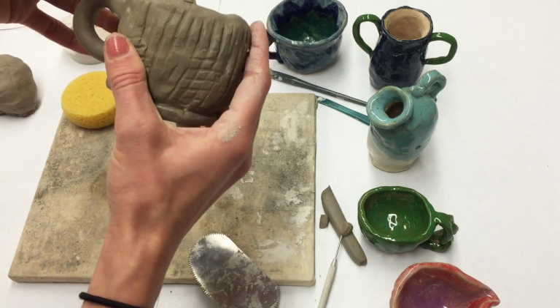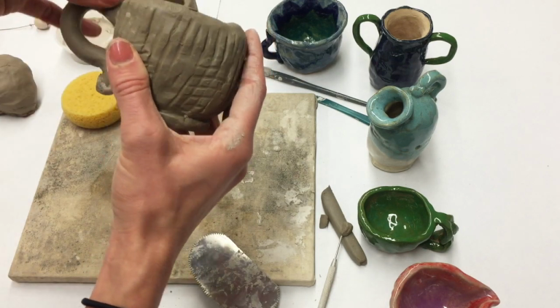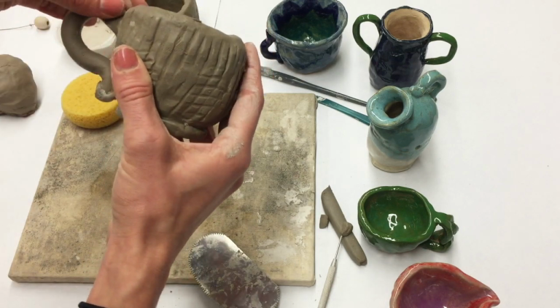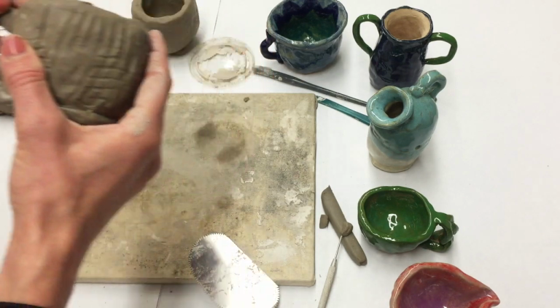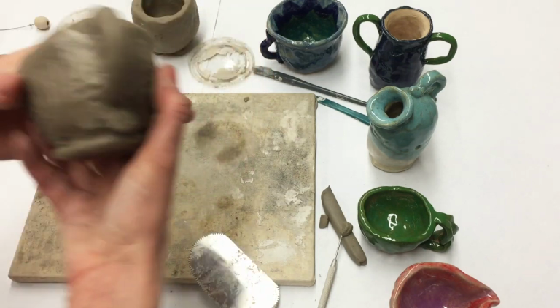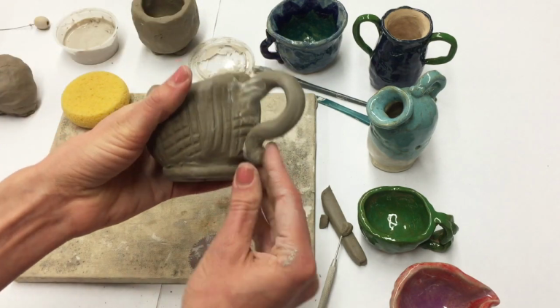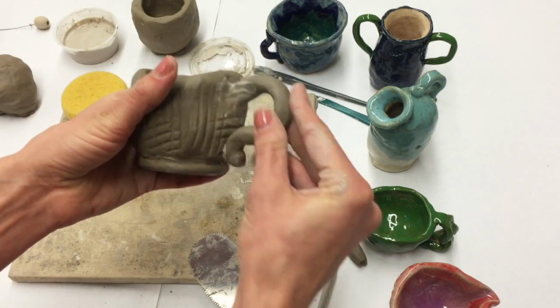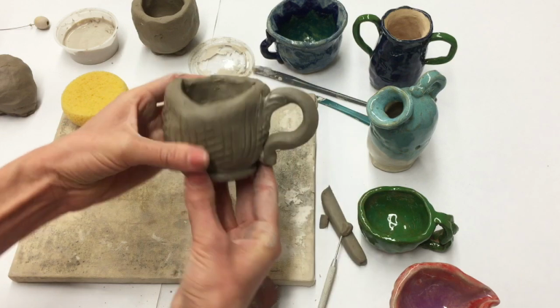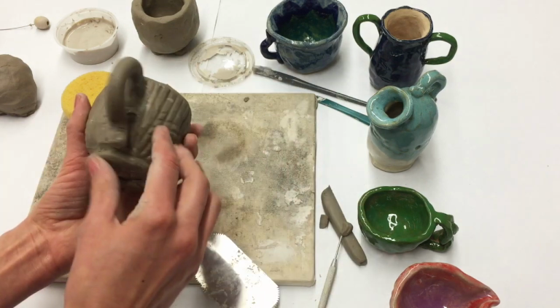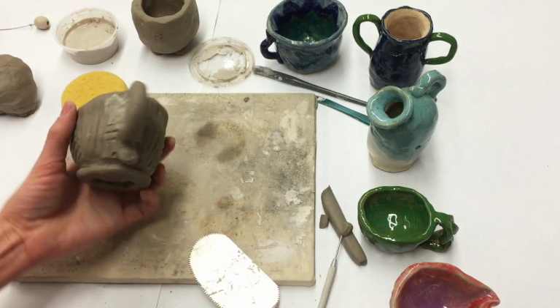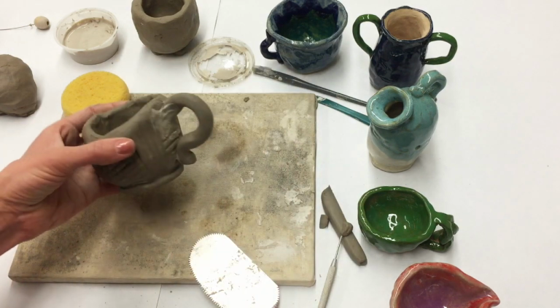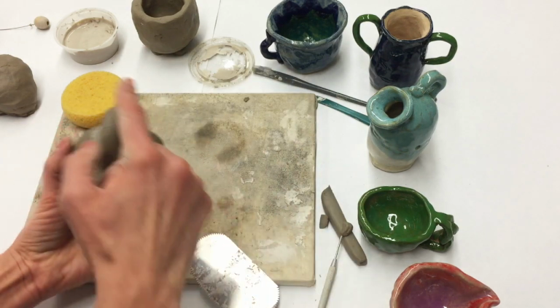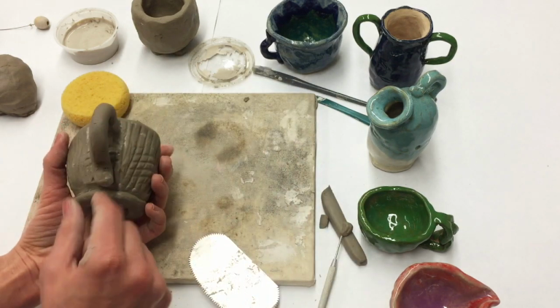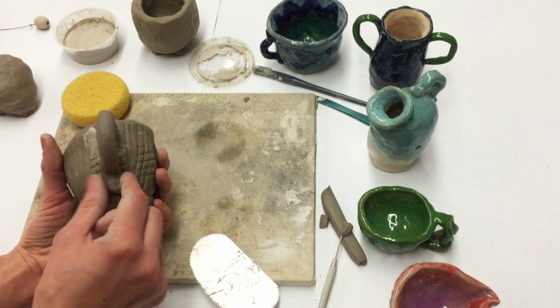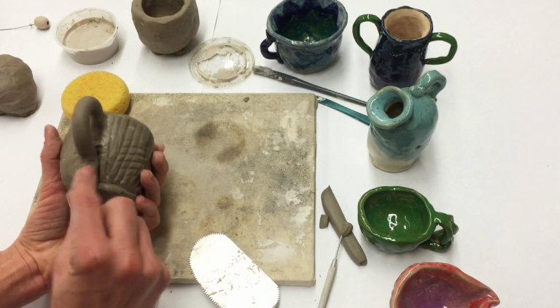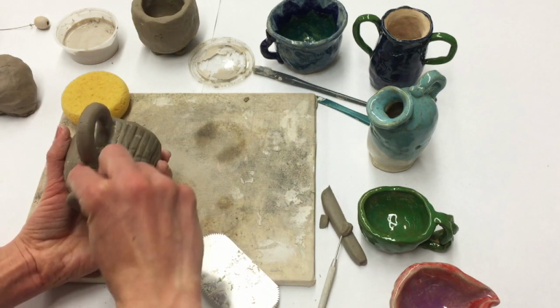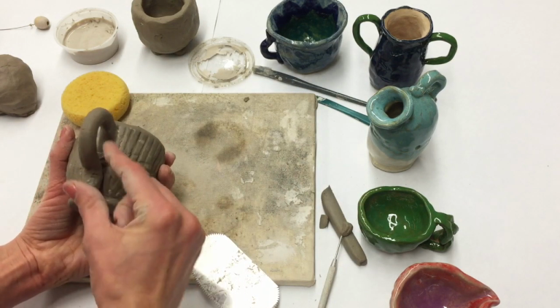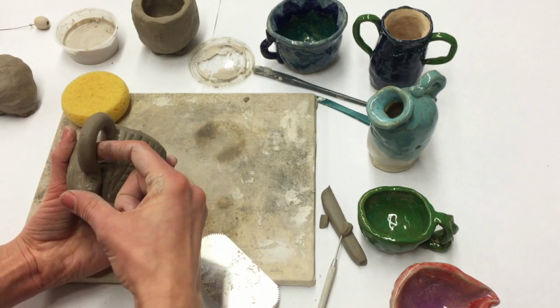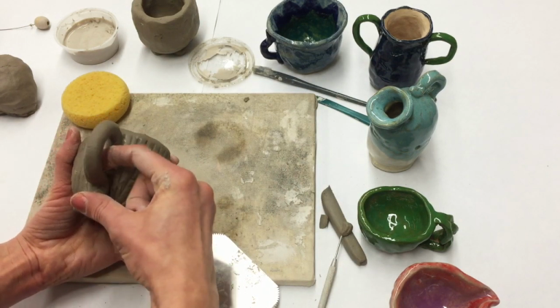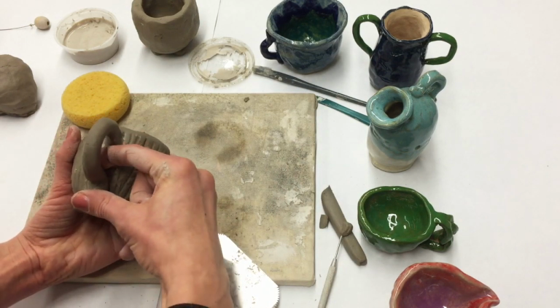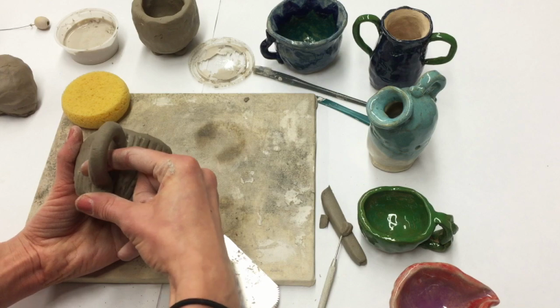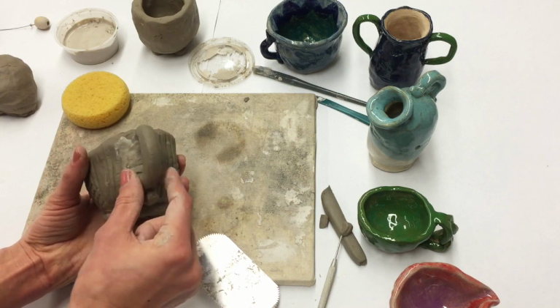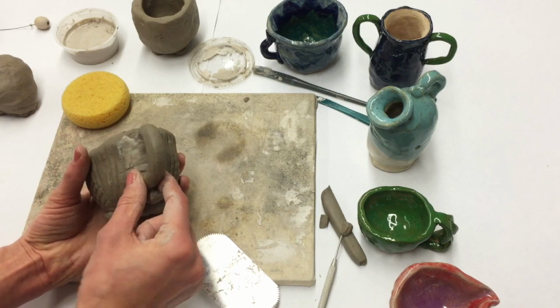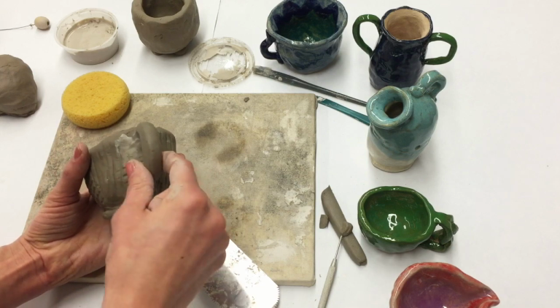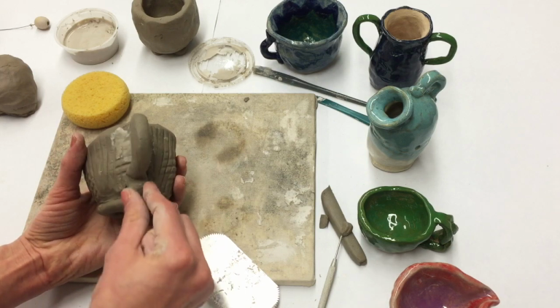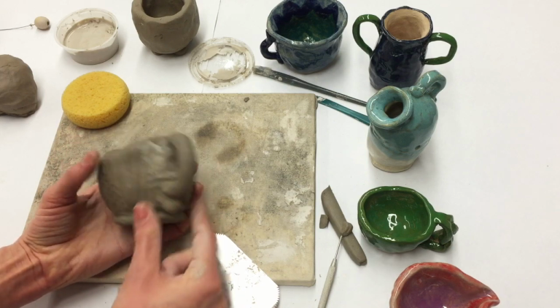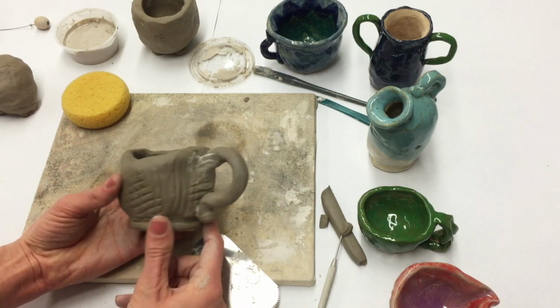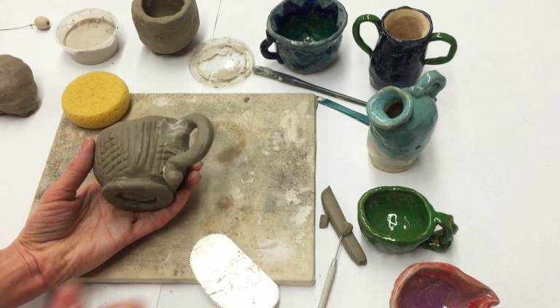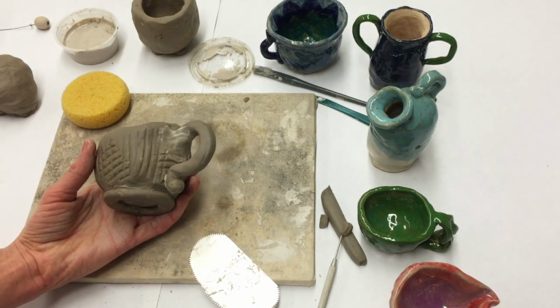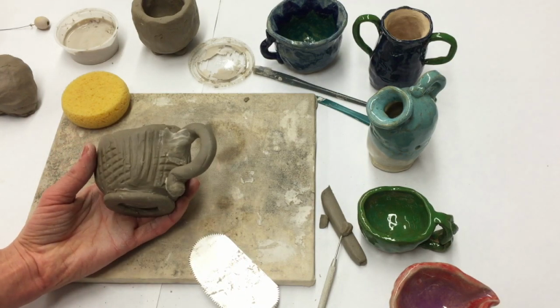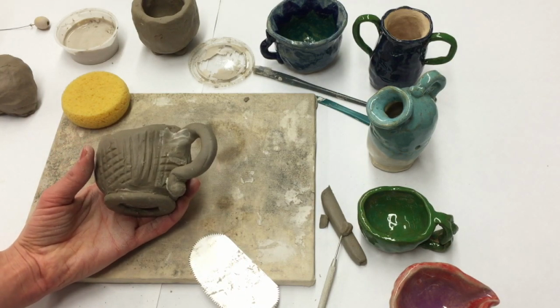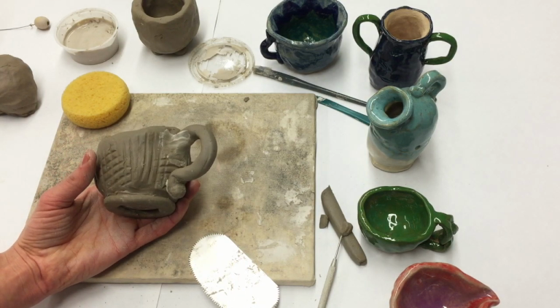And I'm finished! That's how you put a handle on a pinch pot. It's pretty basic — you can come up with your own design, and I cannot wait to see what you create.